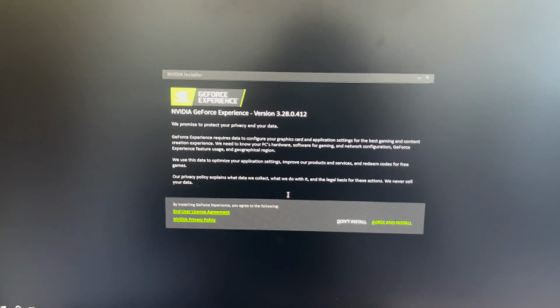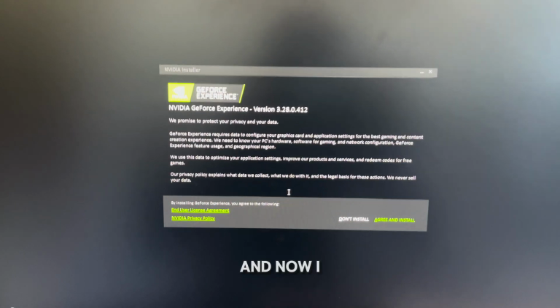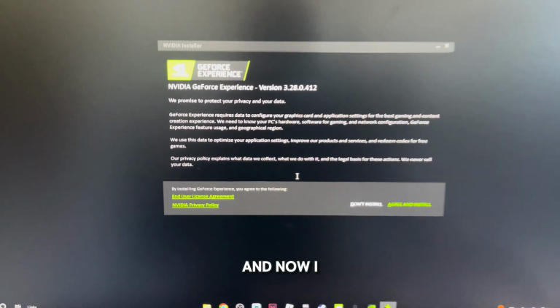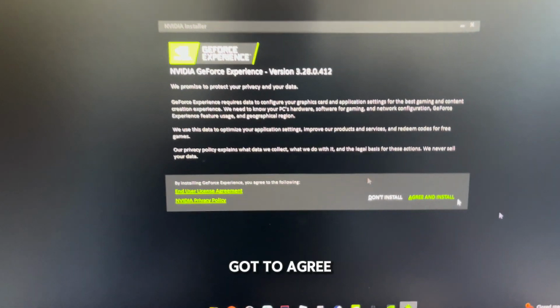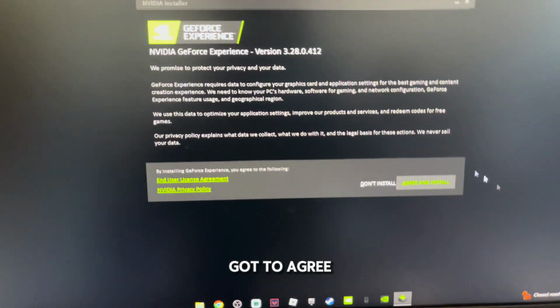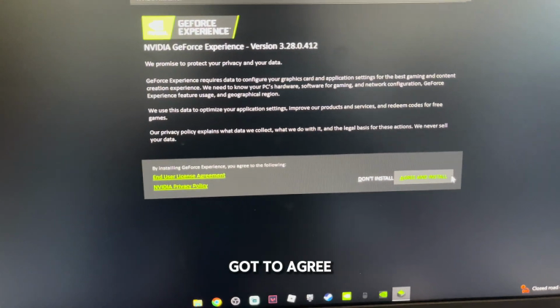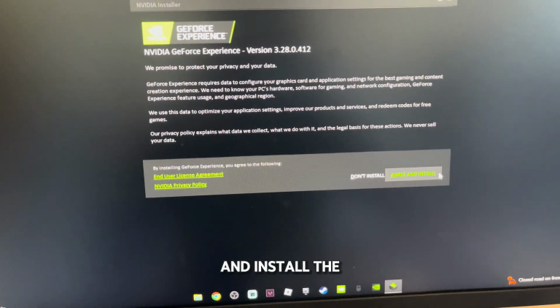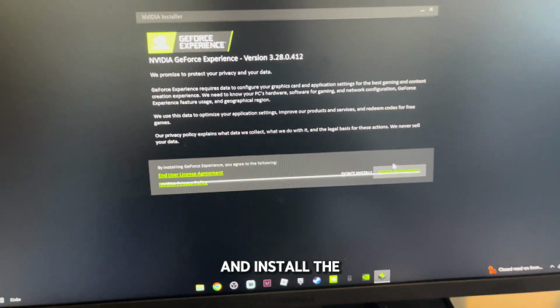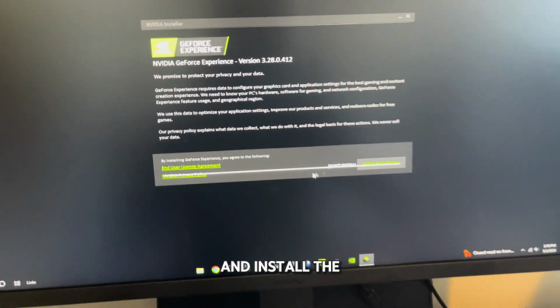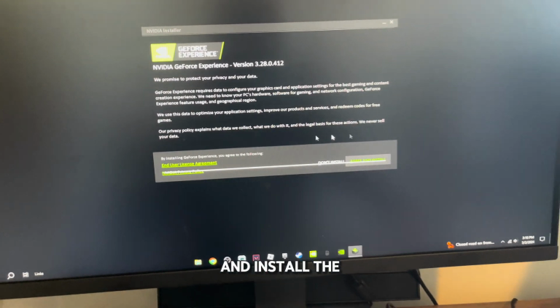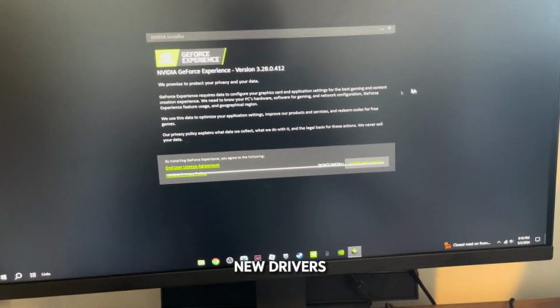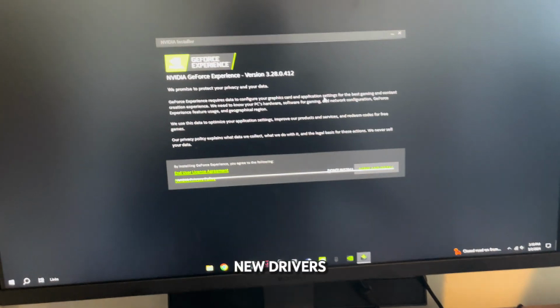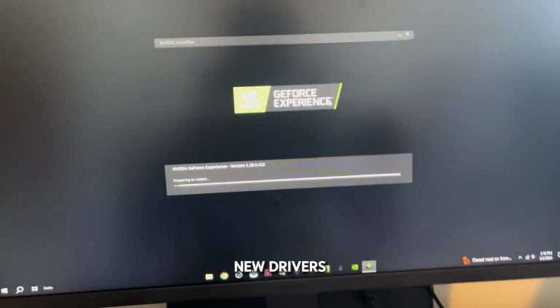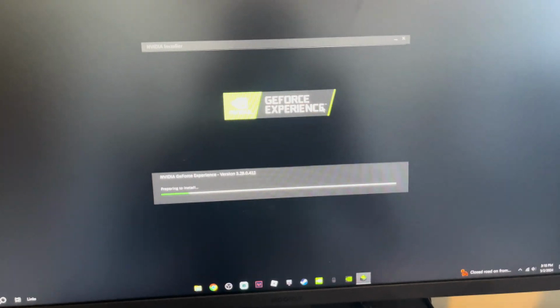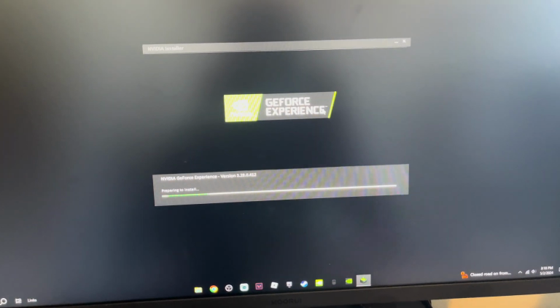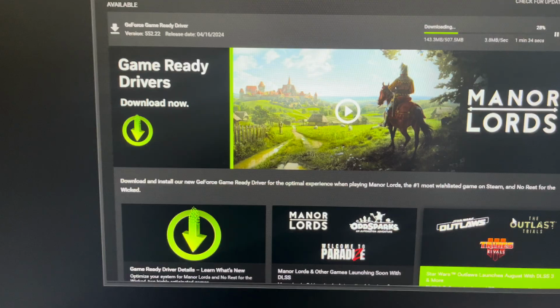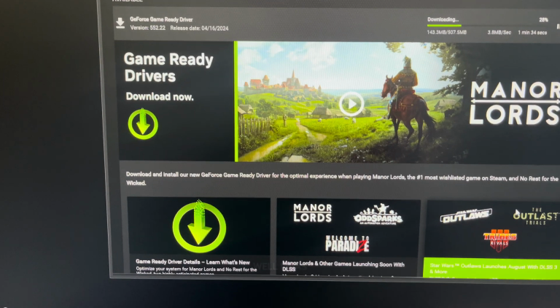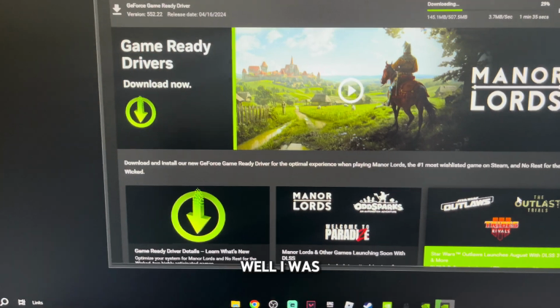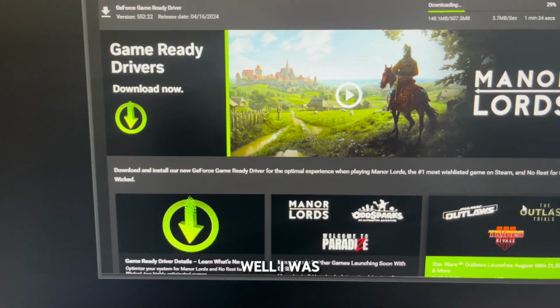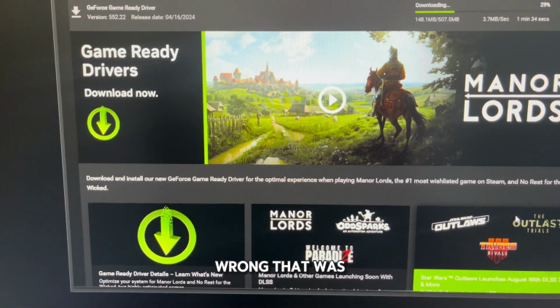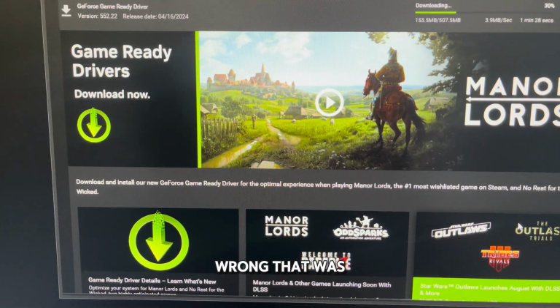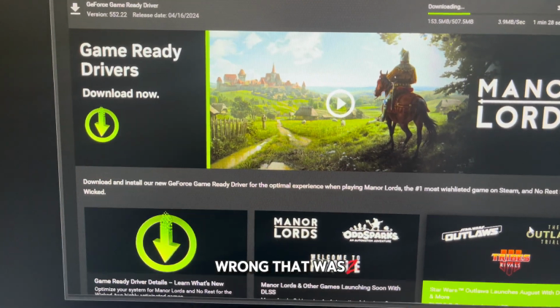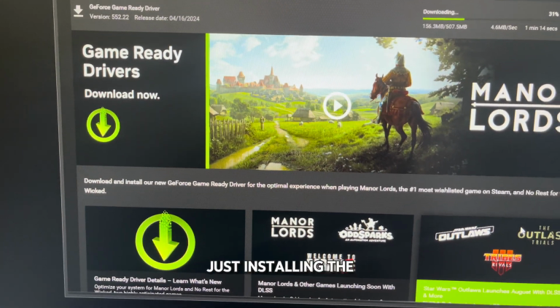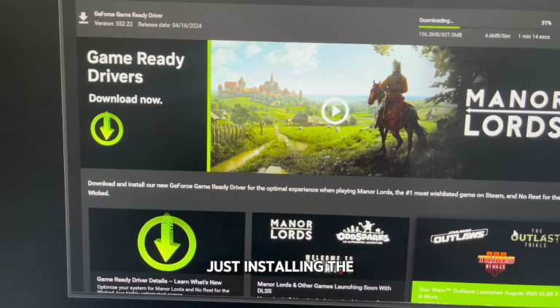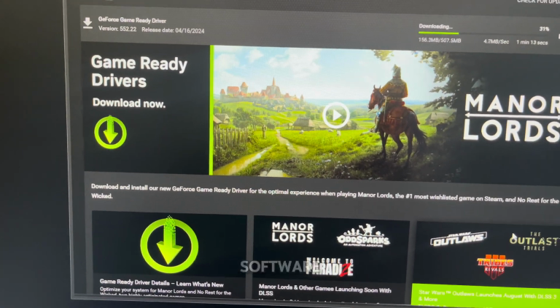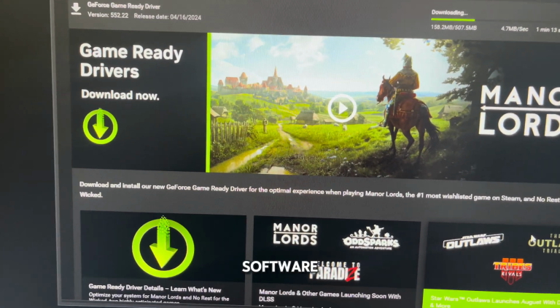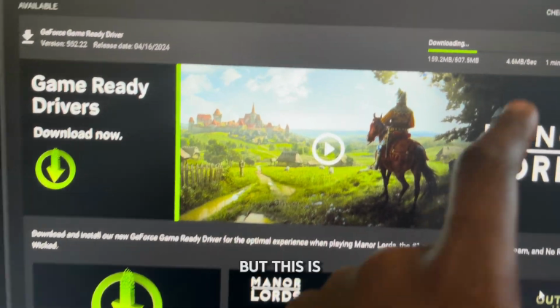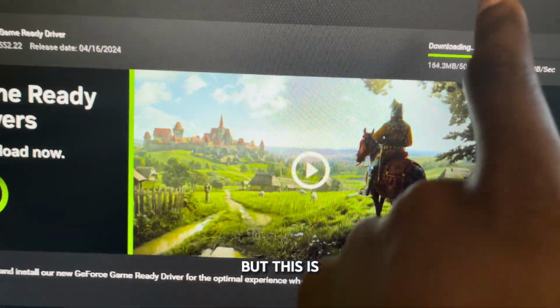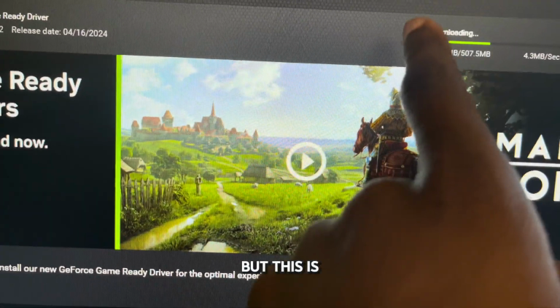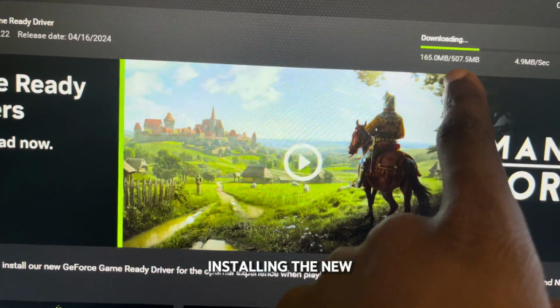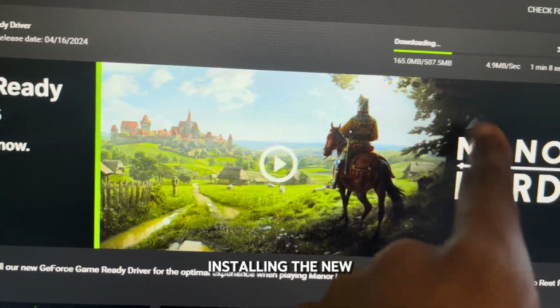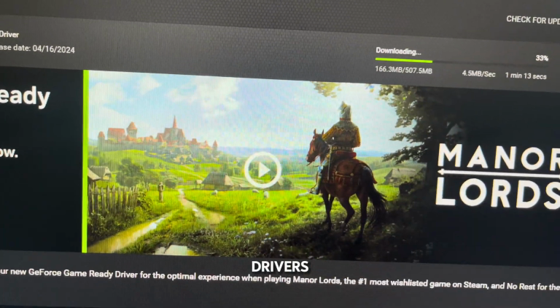Now I gotta agree and install the new drivers. I was wrong — that was just installing the software, but now this is actually installing the new drivers.